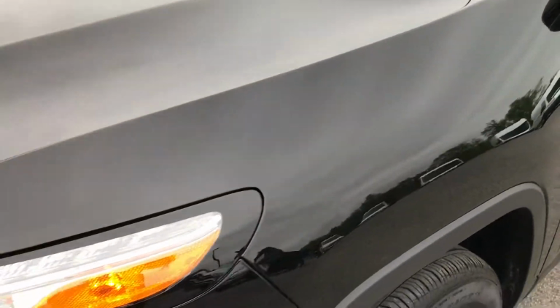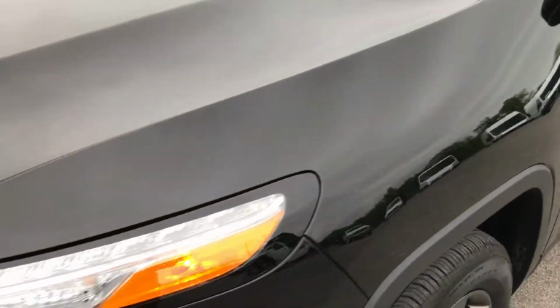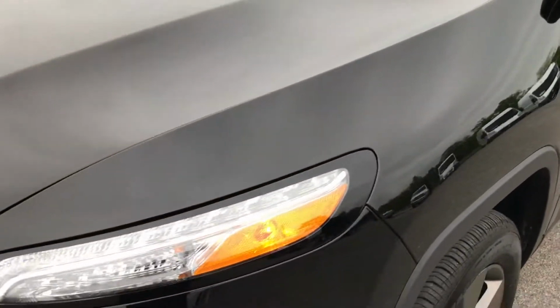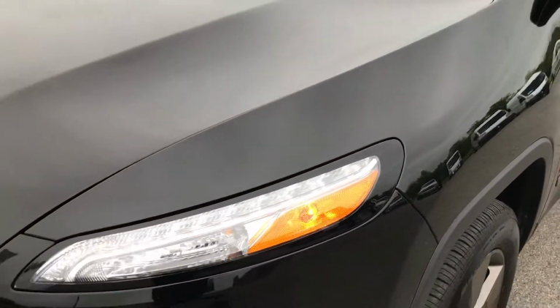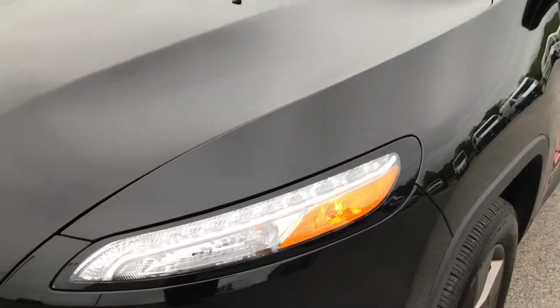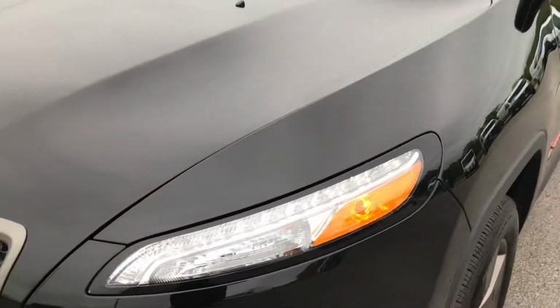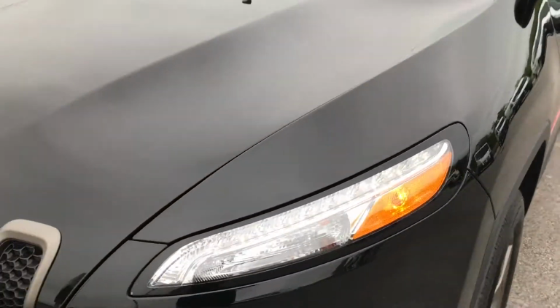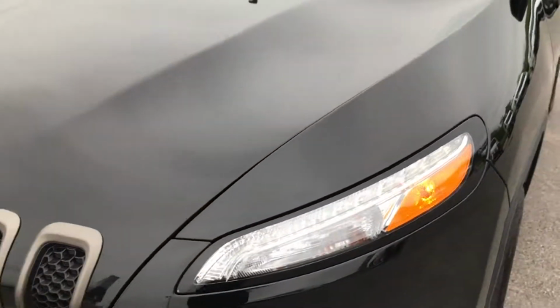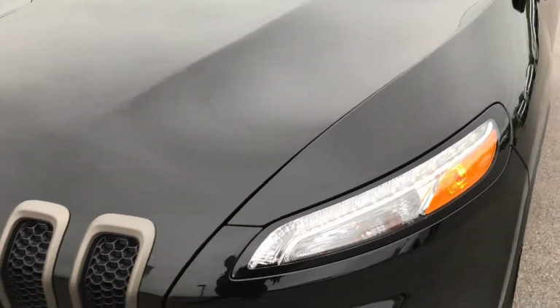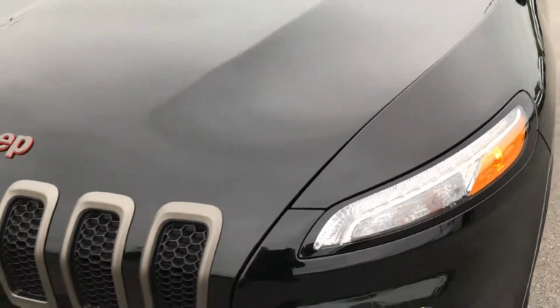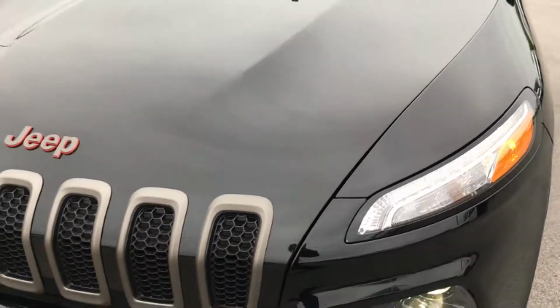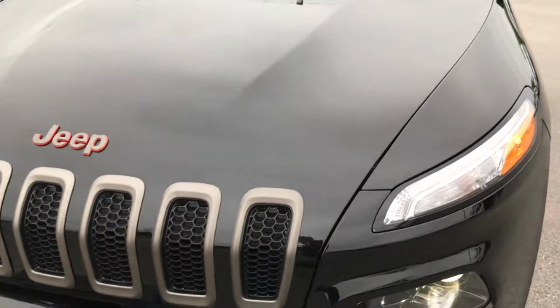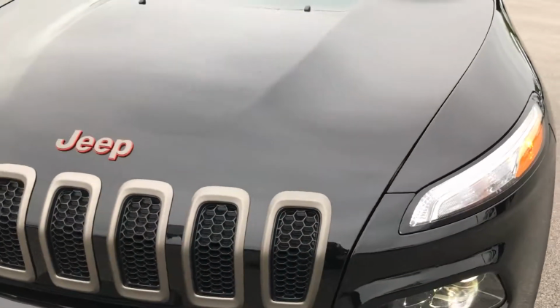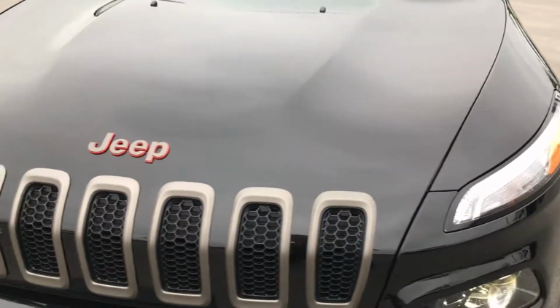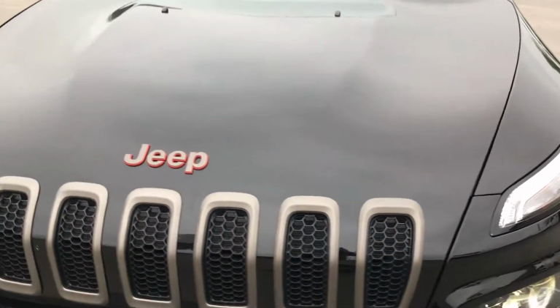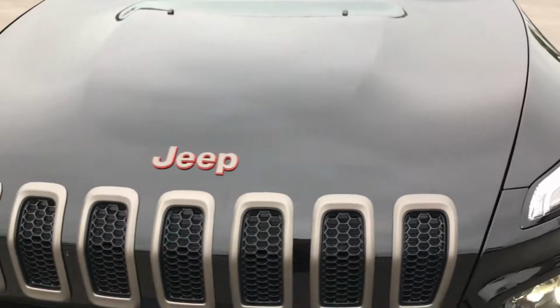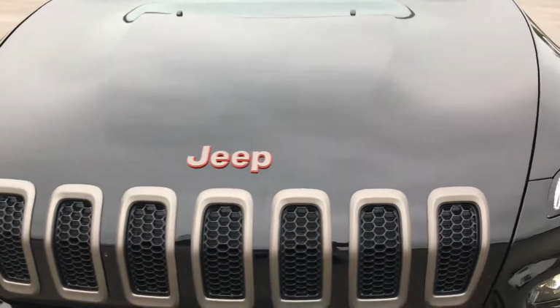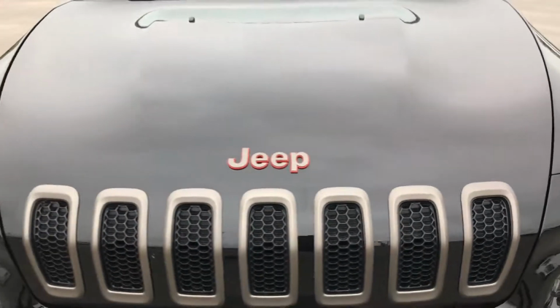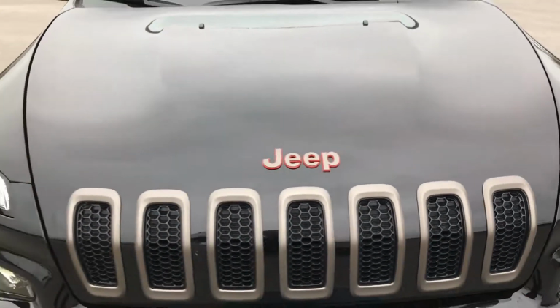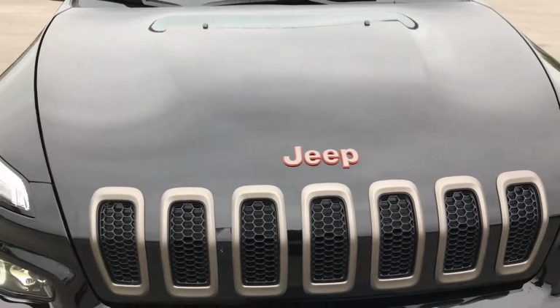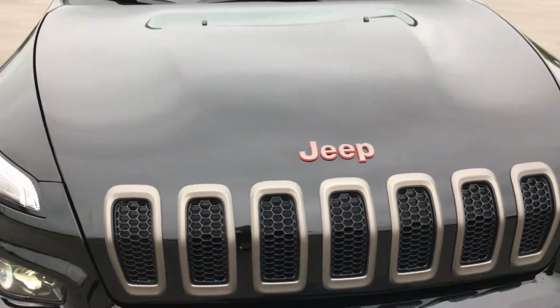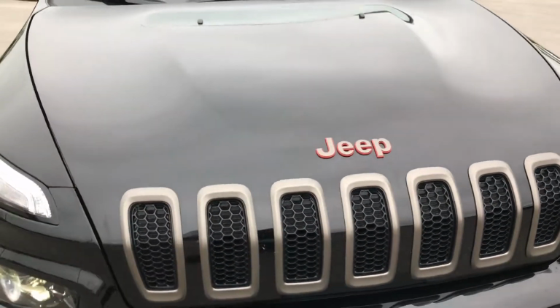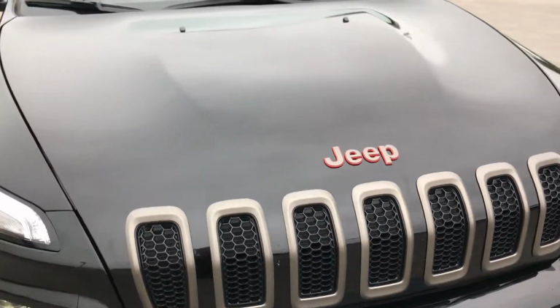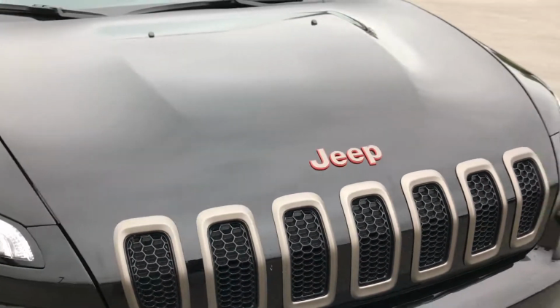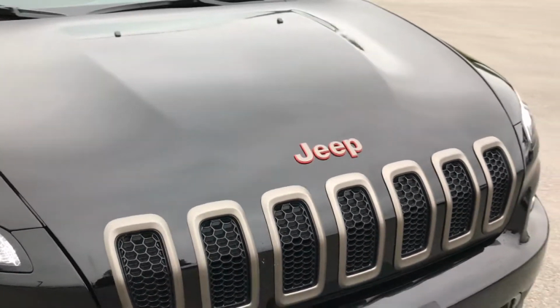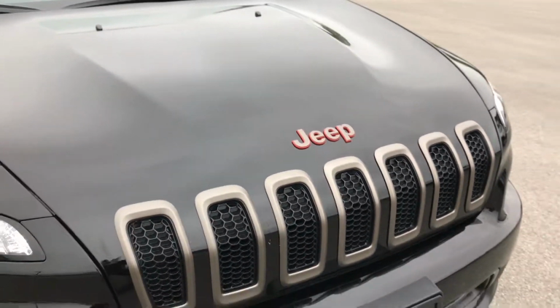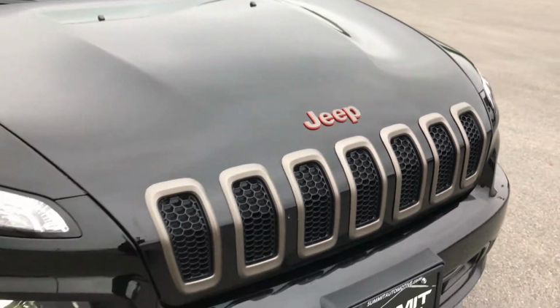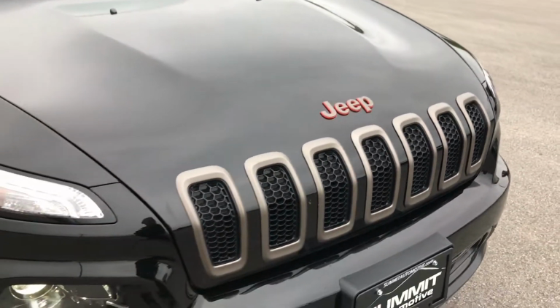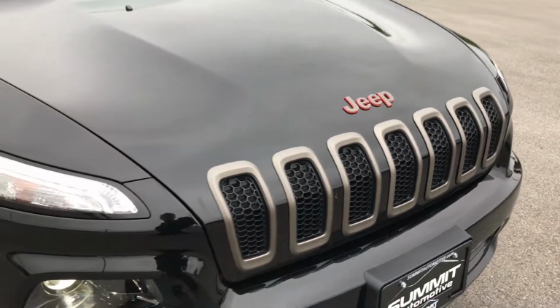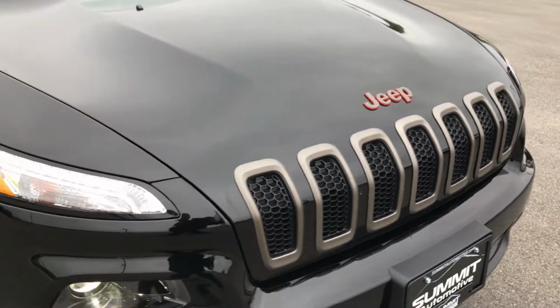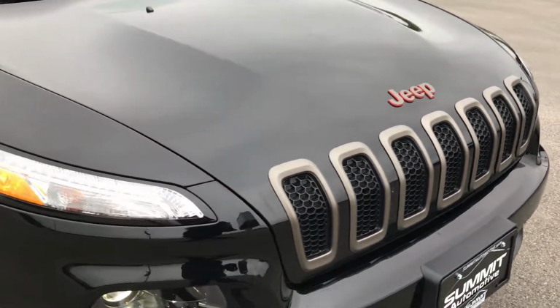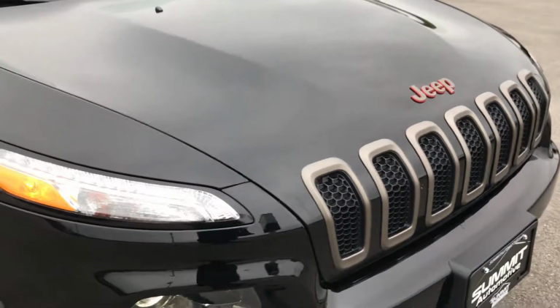Wish it was a little brighter out so we could see the actual metal flake in the paint, but you can't have everything. The hood is very, very clean — no dents or dings on that.